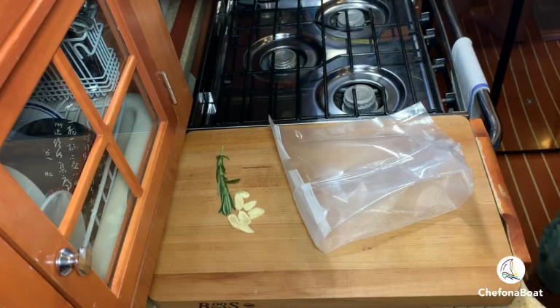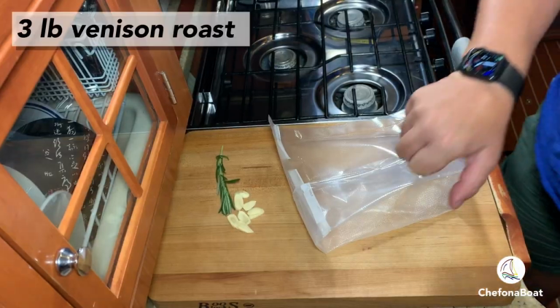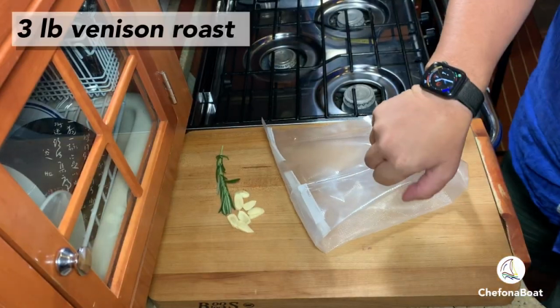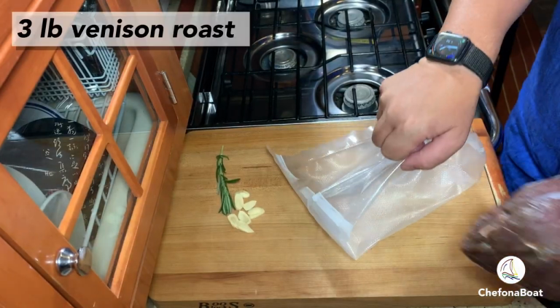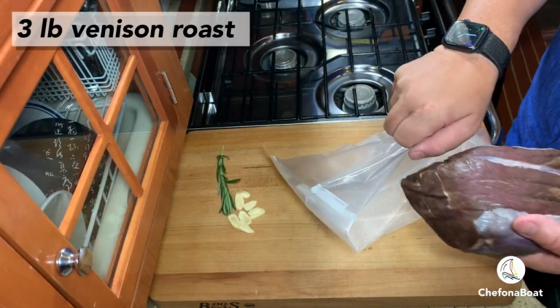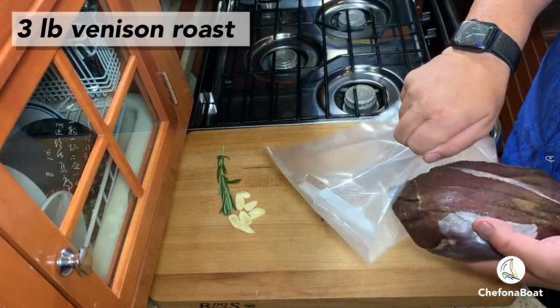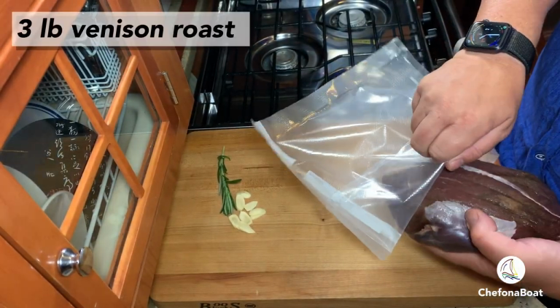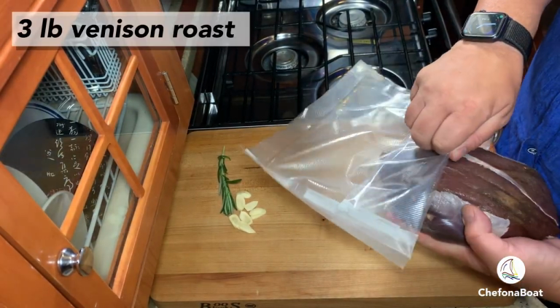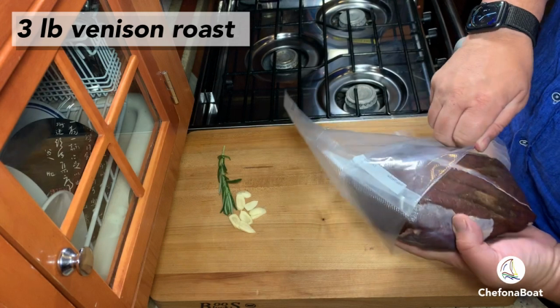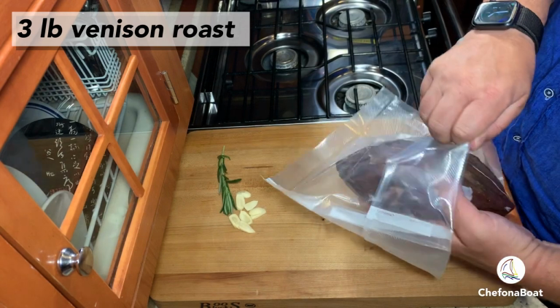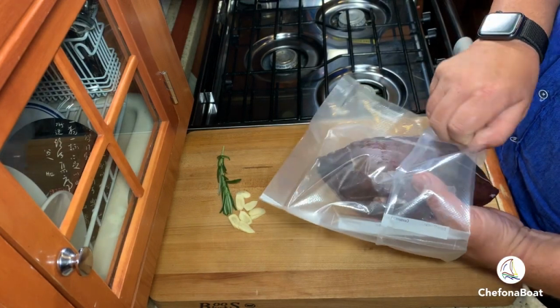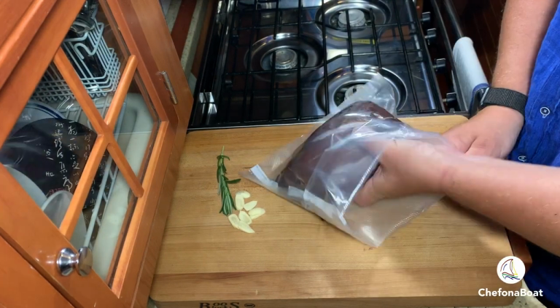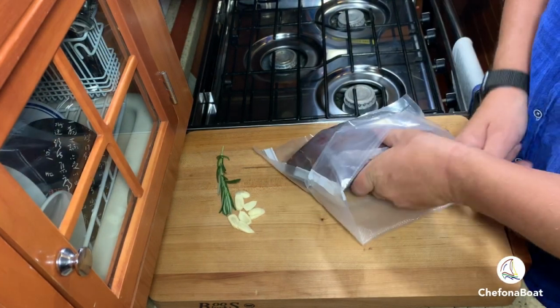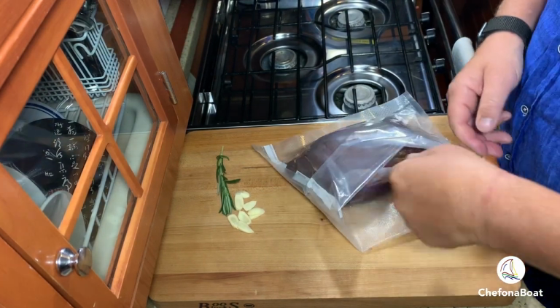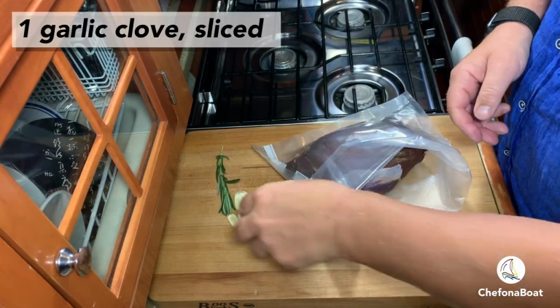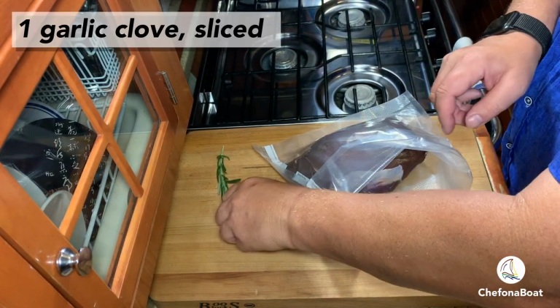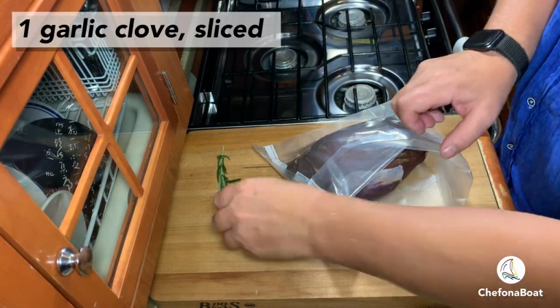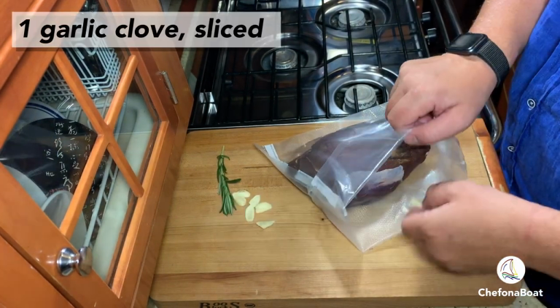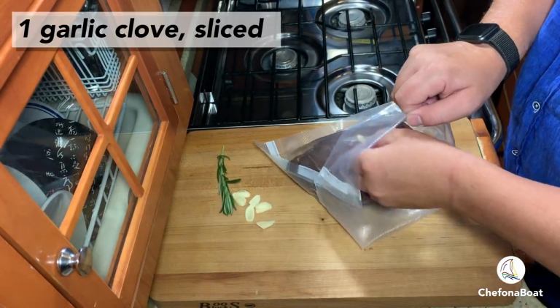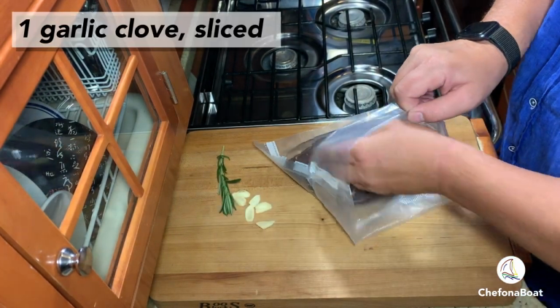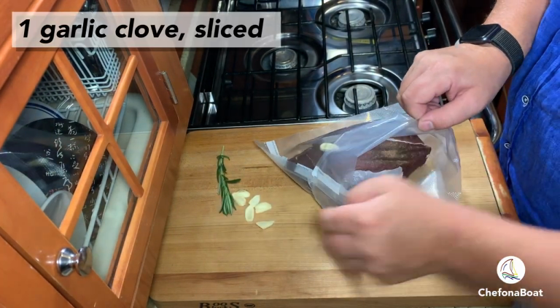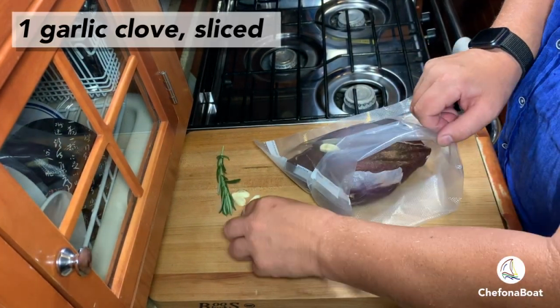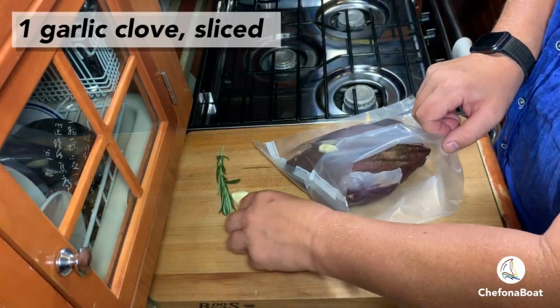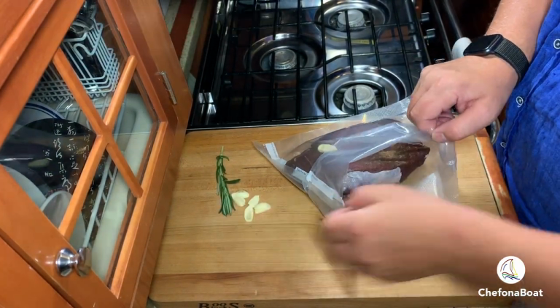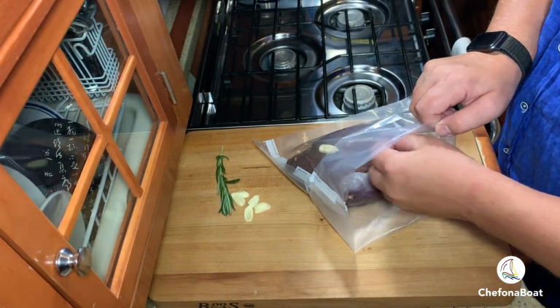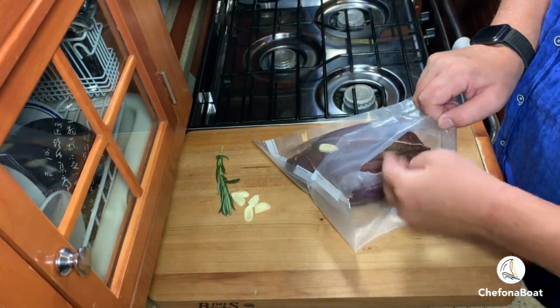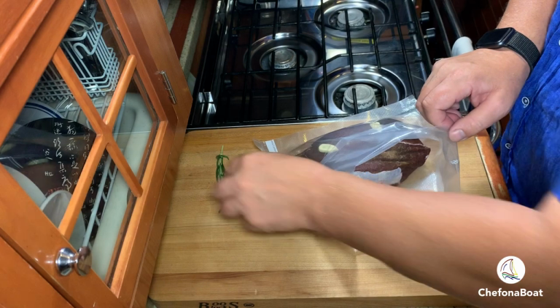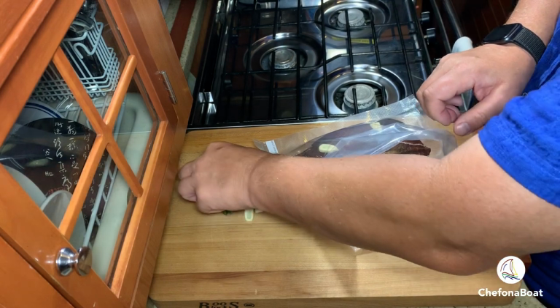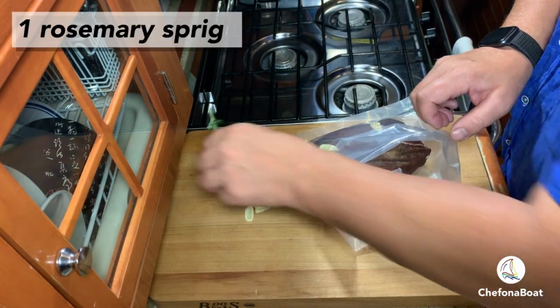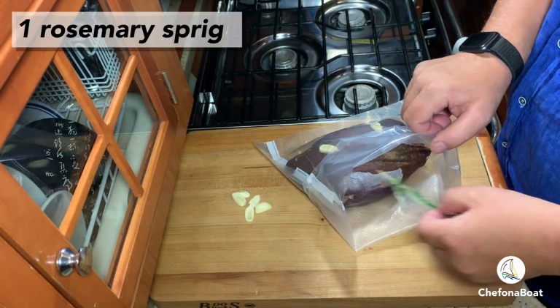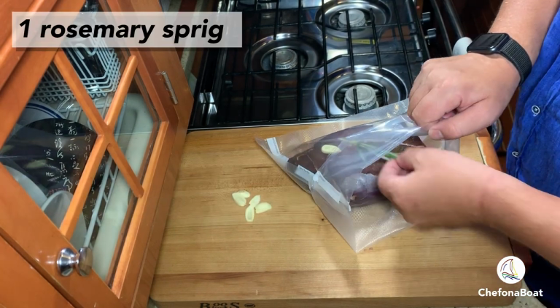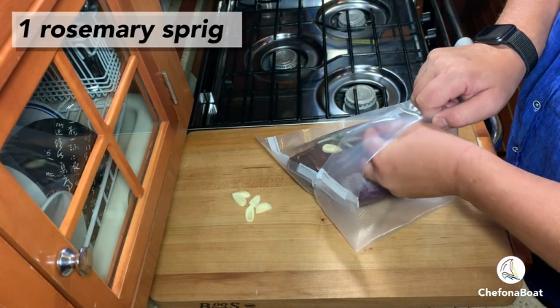I like to keep the spices very simple — just some rosemary, some garlic, salt and pepper. You really don't want to overpower the flavor of the meat.